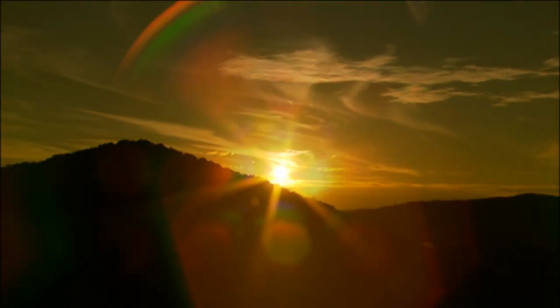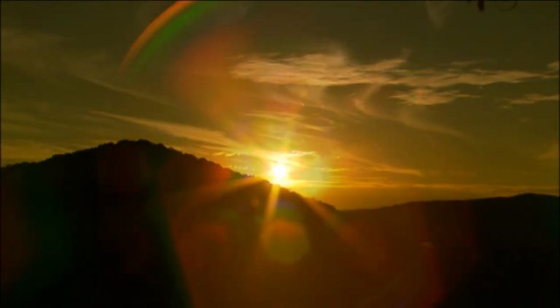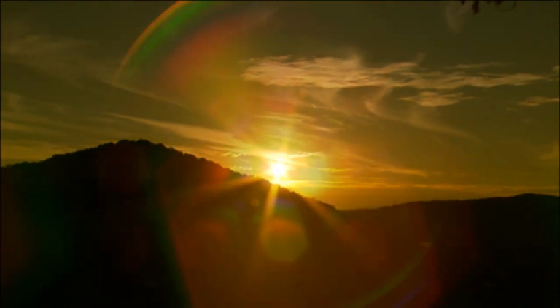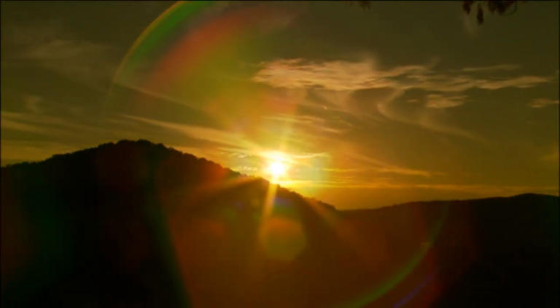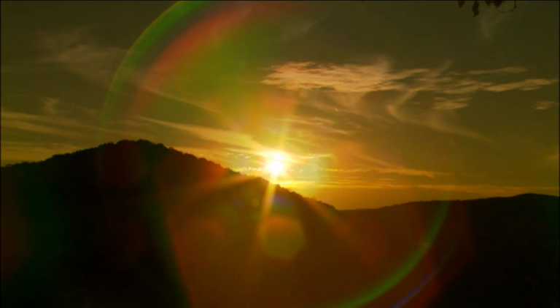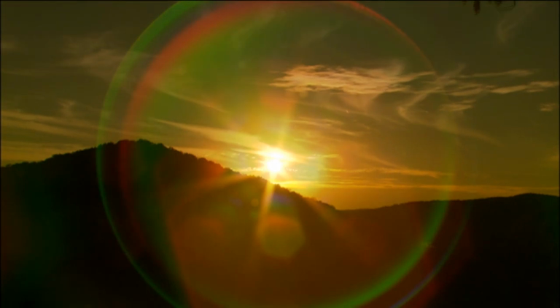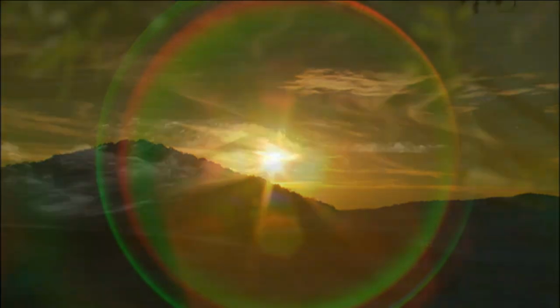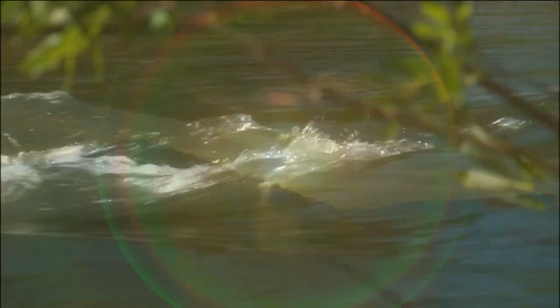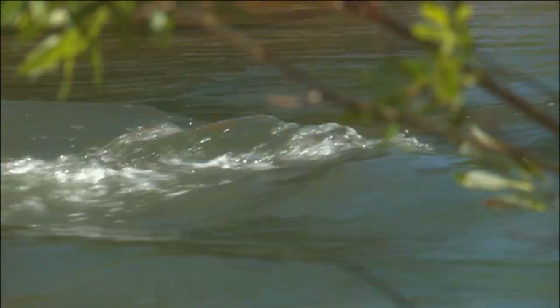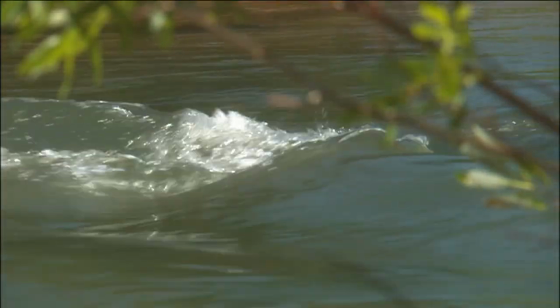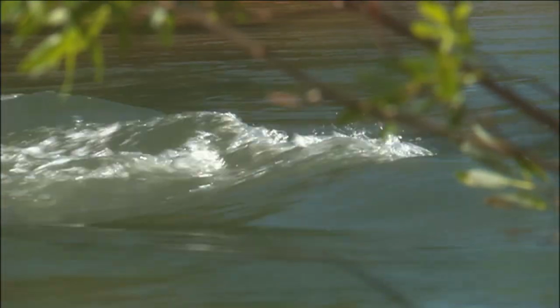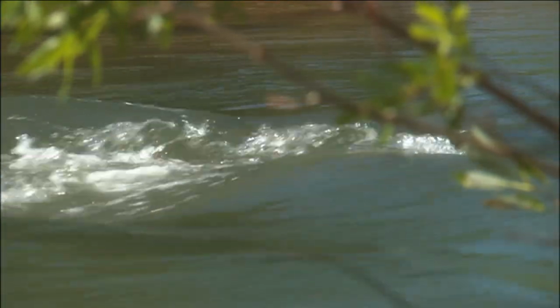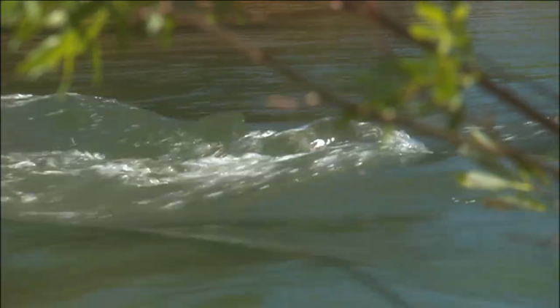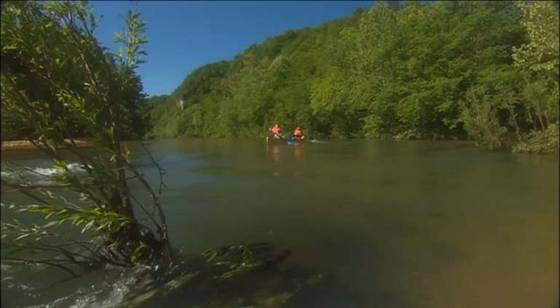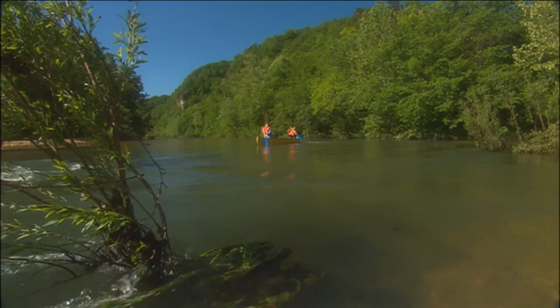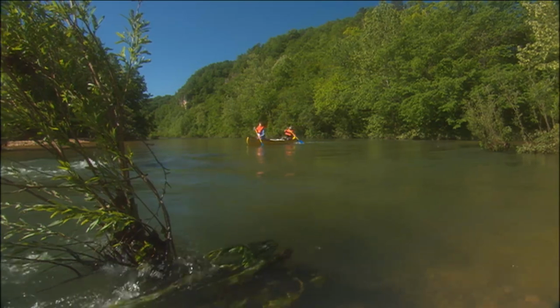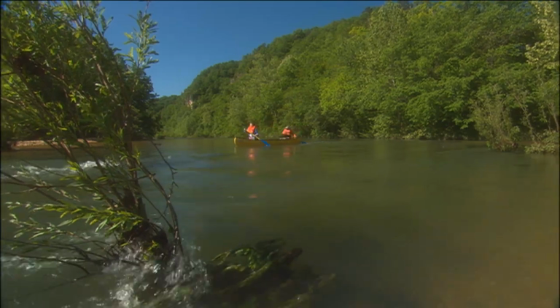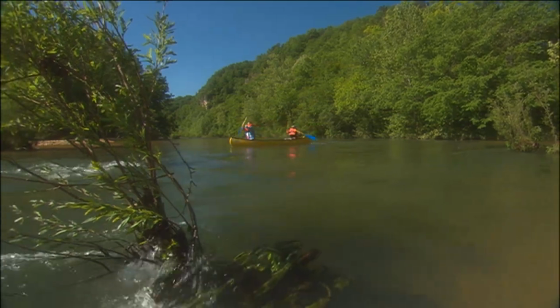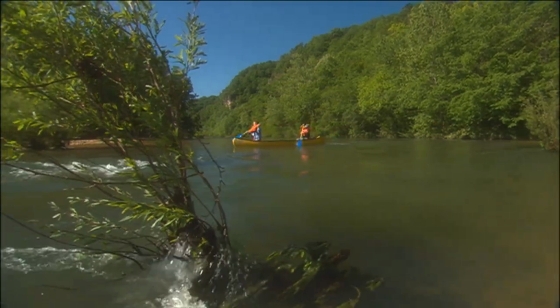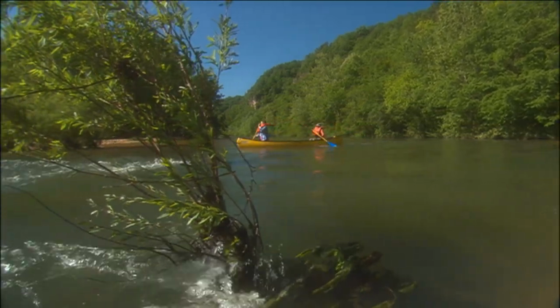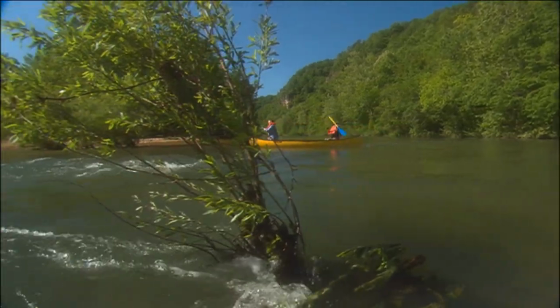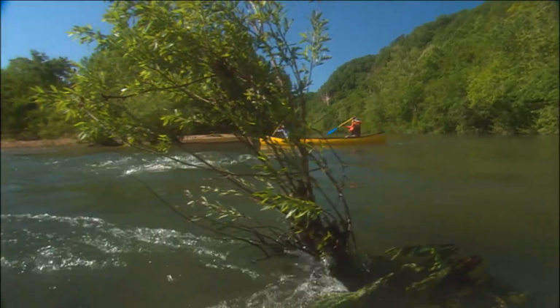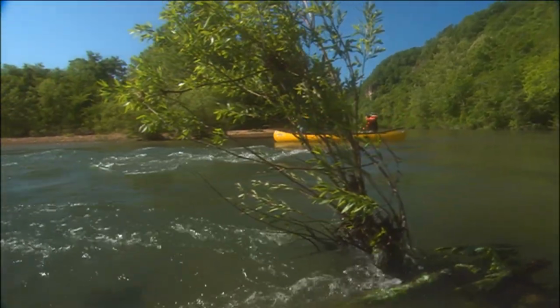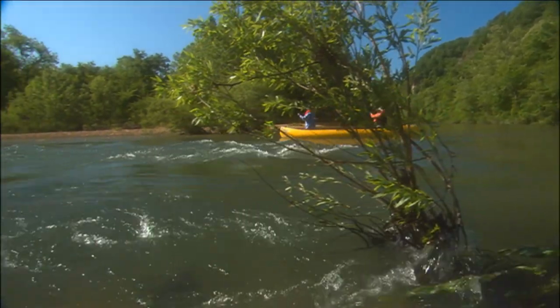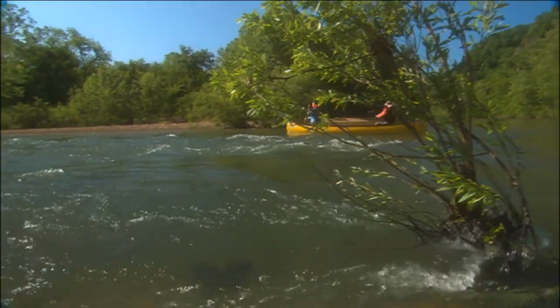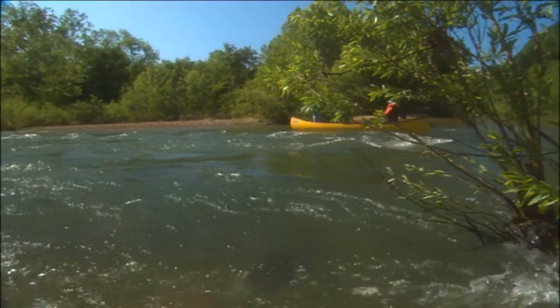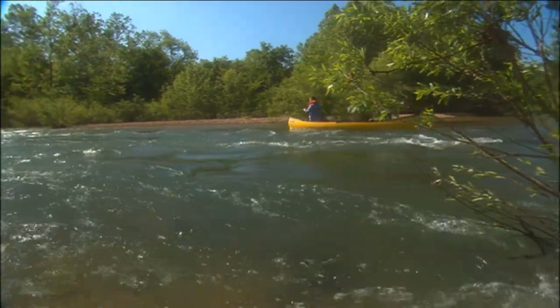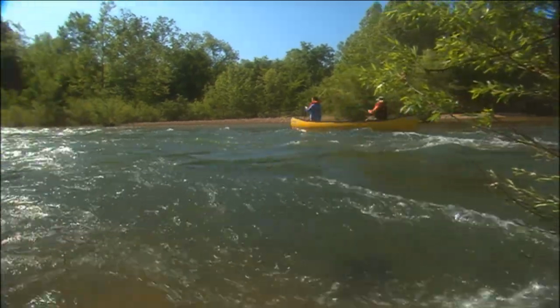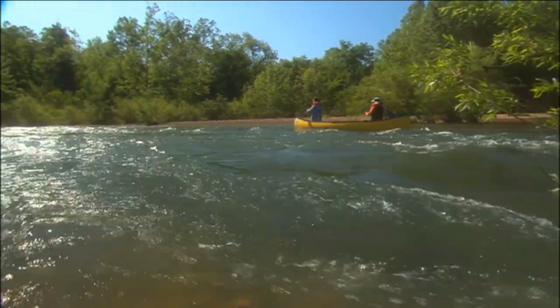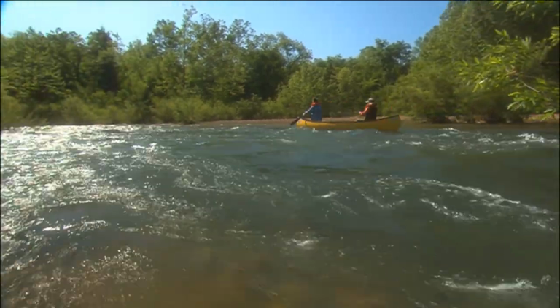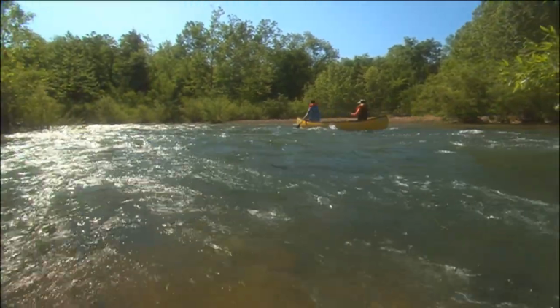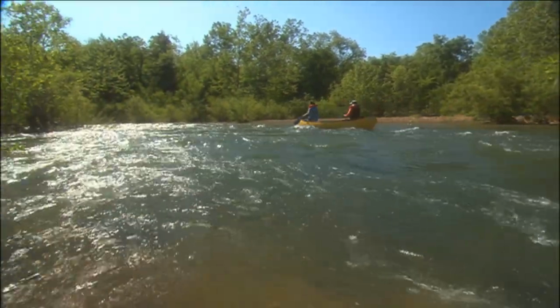Nestled among the Ozark Hills of southern Missouri are the cool, clear, spring-fed waters of the Current River. Today, it's one of the top destinations for recreational floaters who use canoes, kayaks, and rubber rafts to make their way downstream.